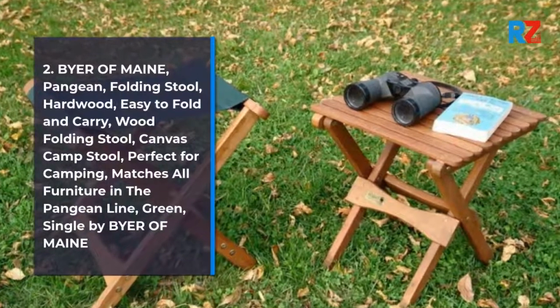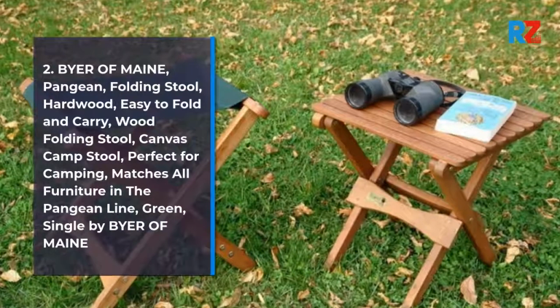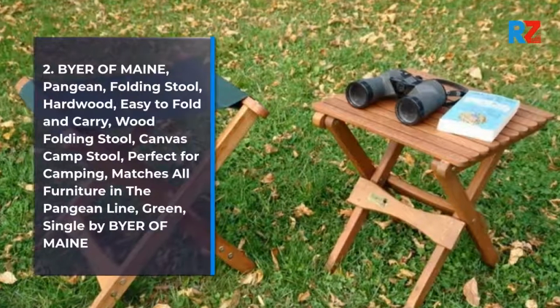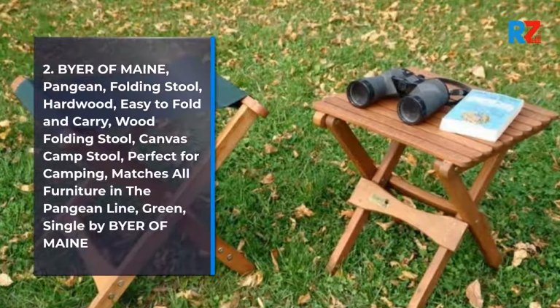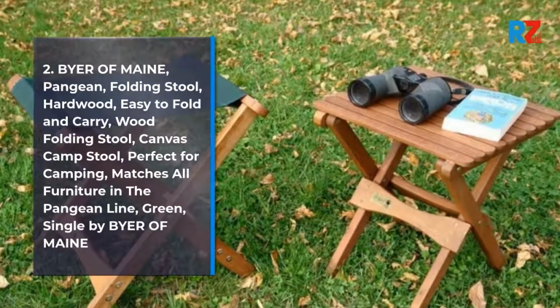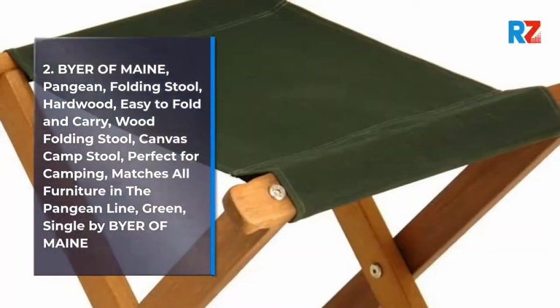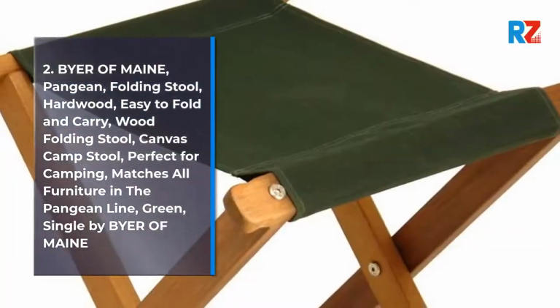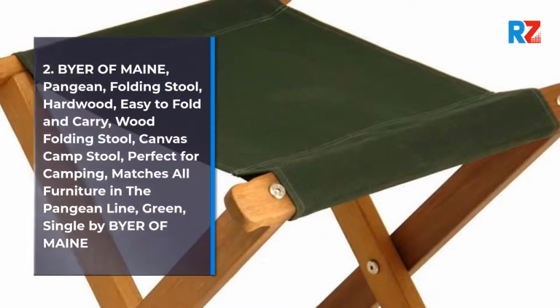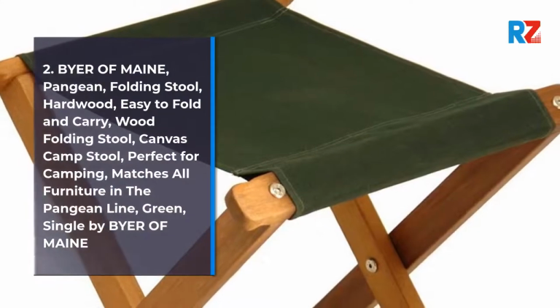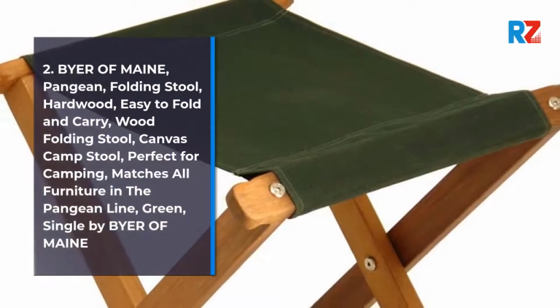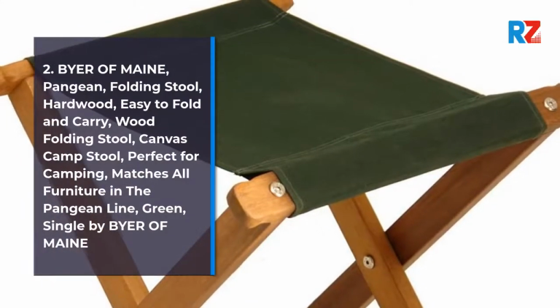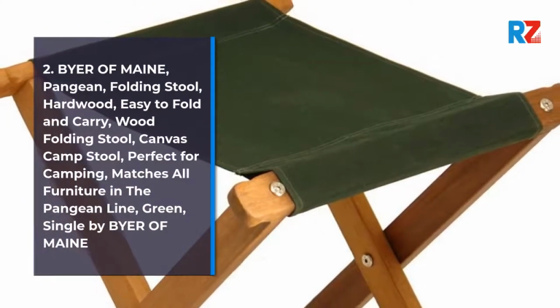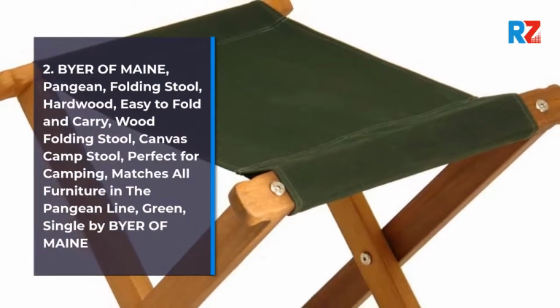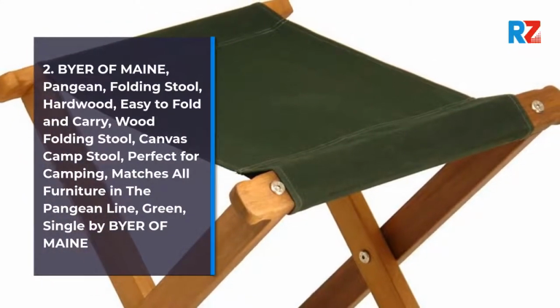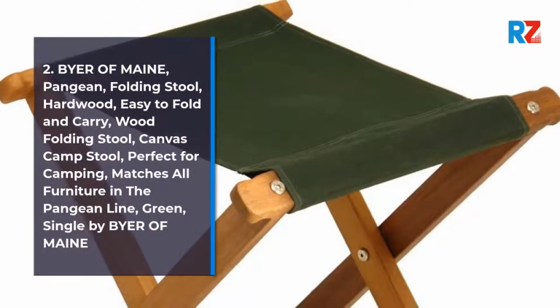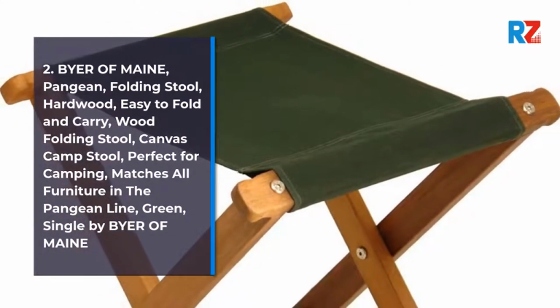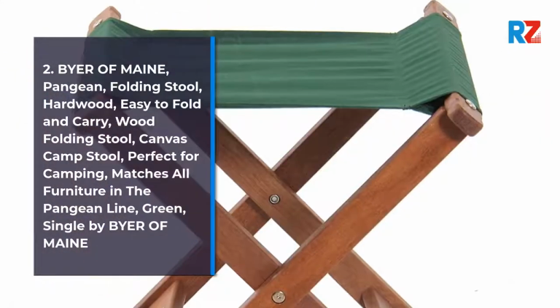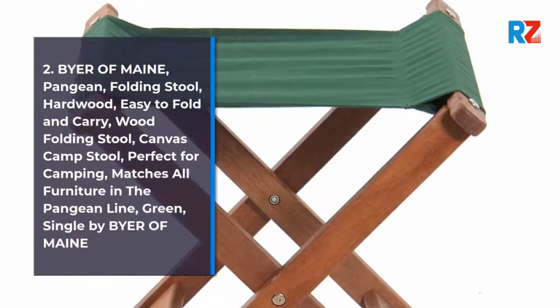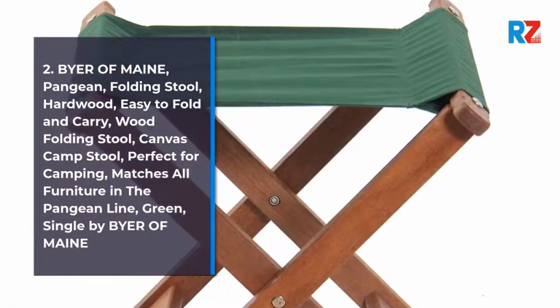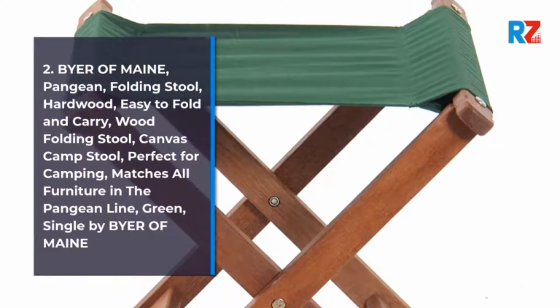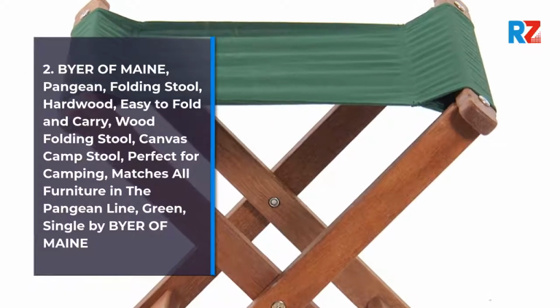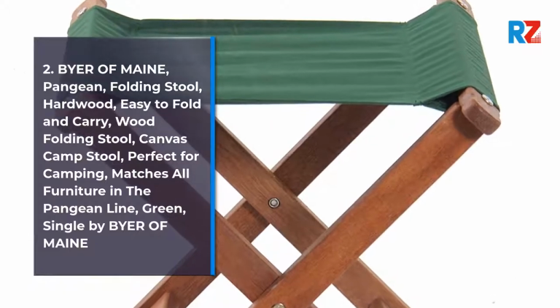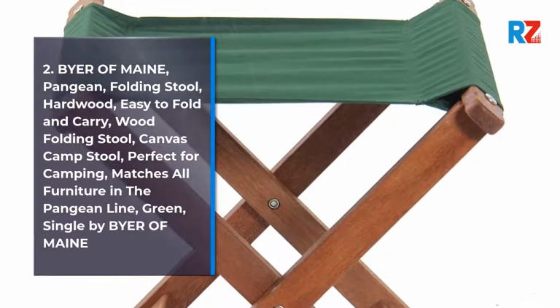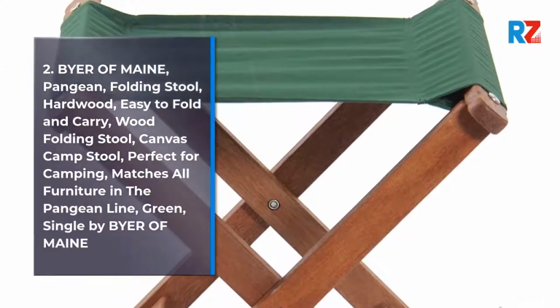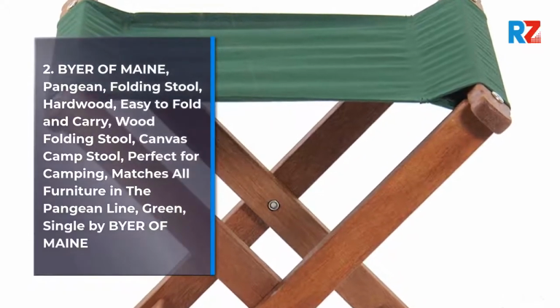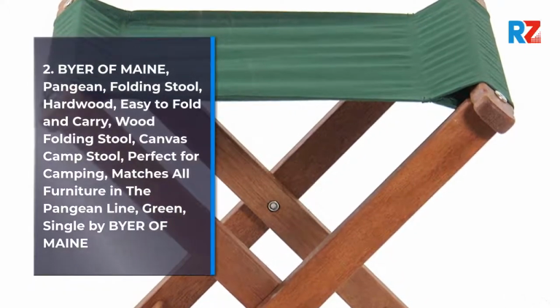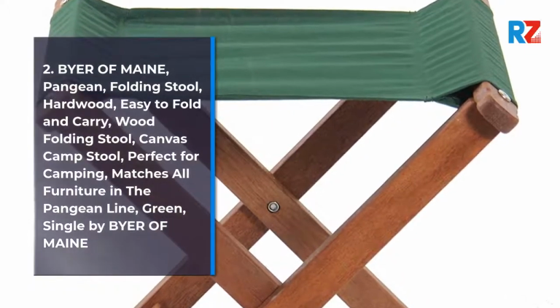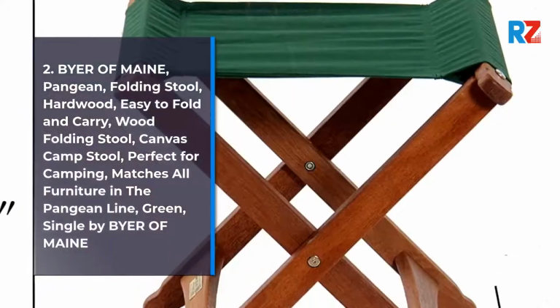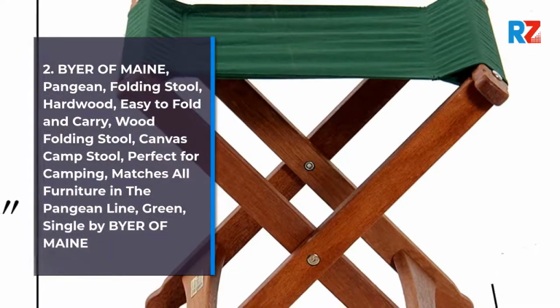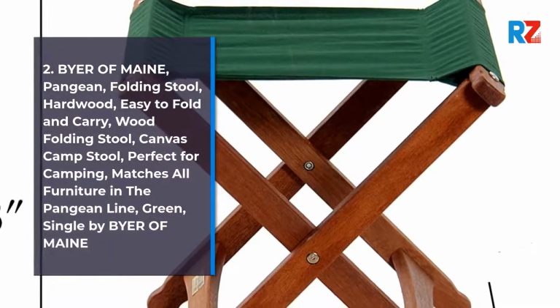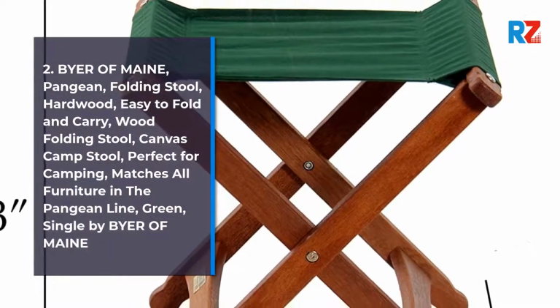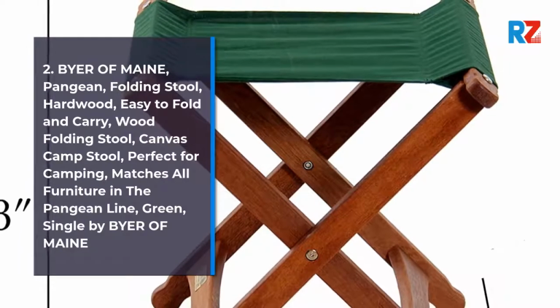2. Buyer of Maine, Pangean Folding Stool. Hardwood, easy to fold and carry. Wooden folding stool, canvas camp stool, perfect for camping. Matches all furniture in the Pangean line. Green, single by Buyer of Maine.